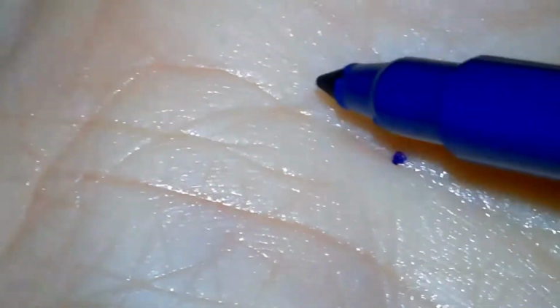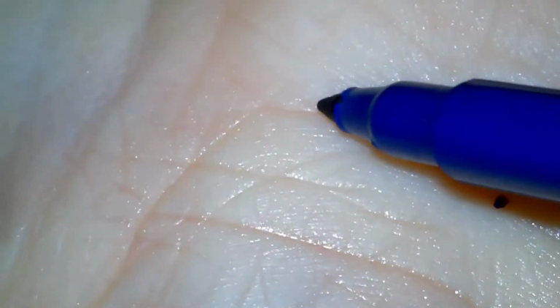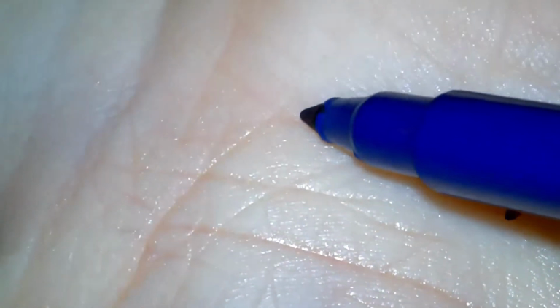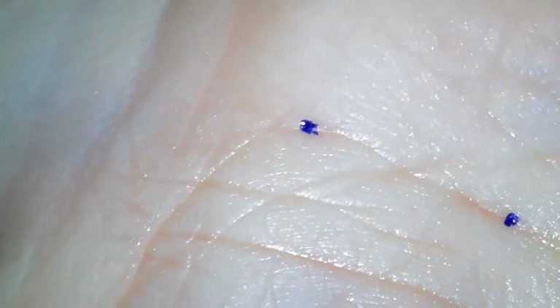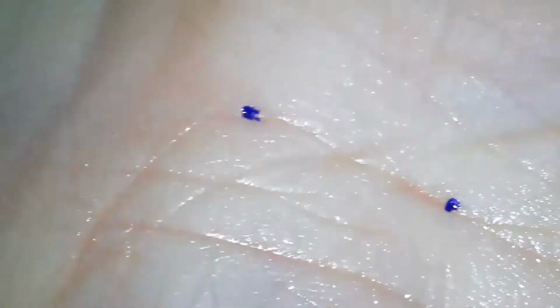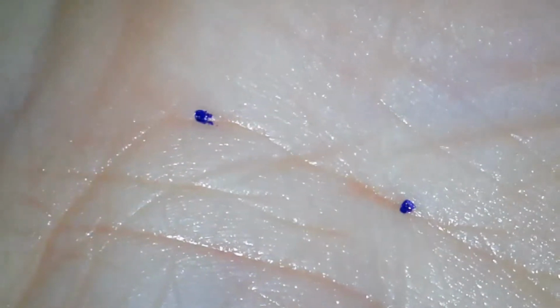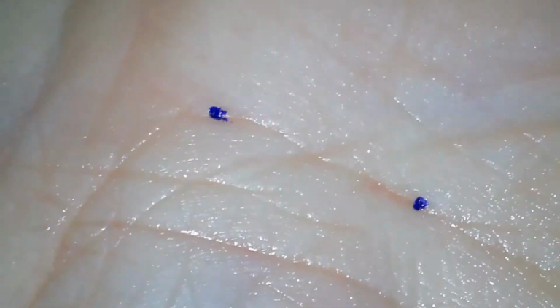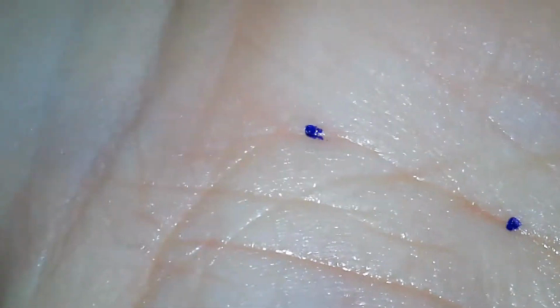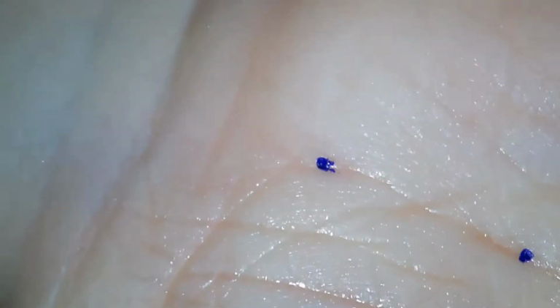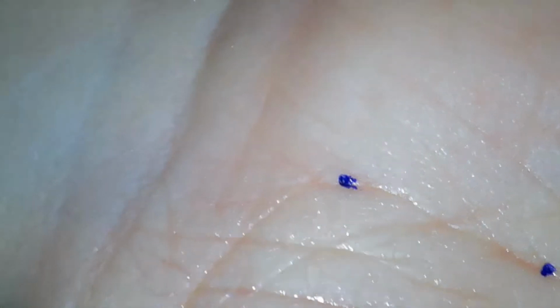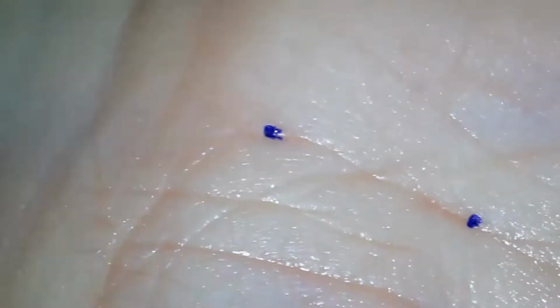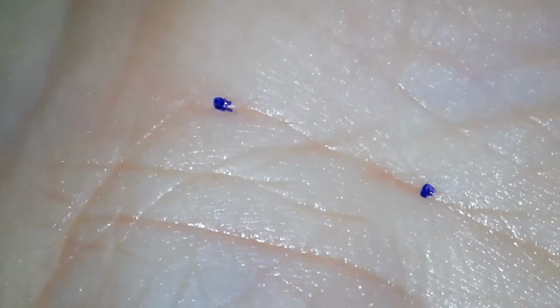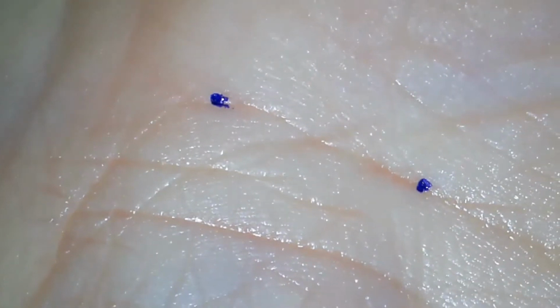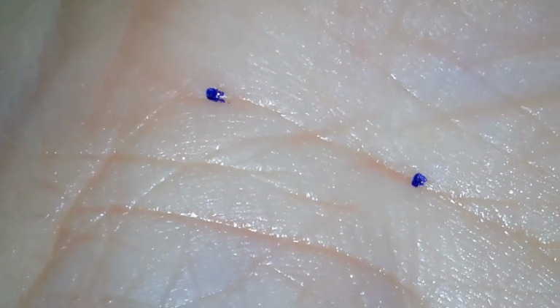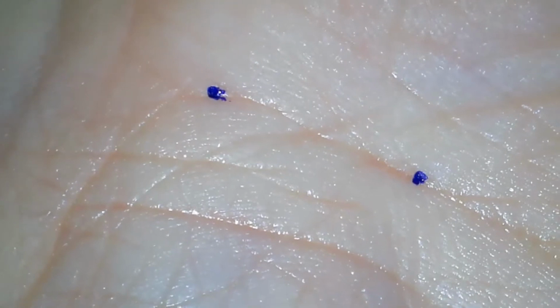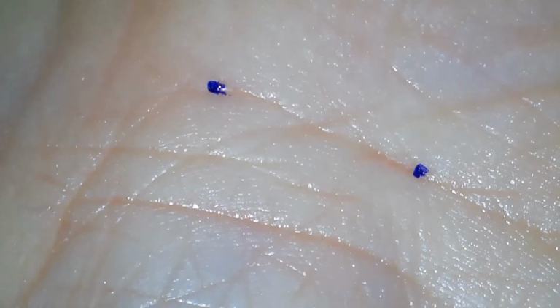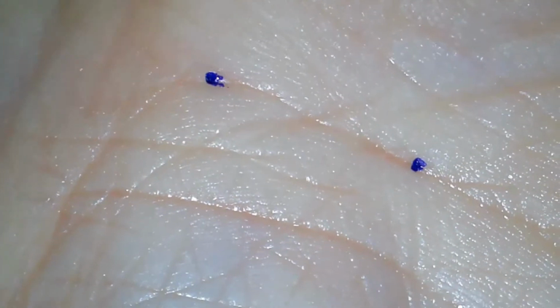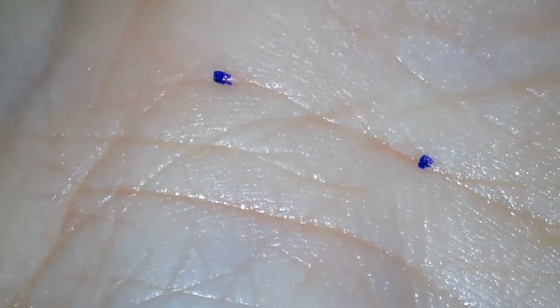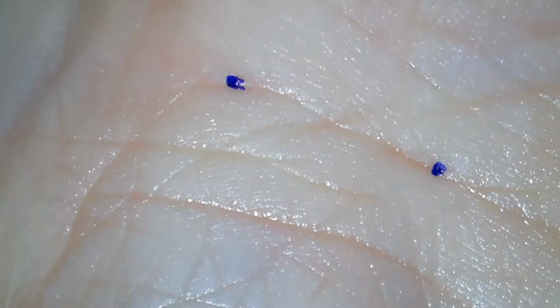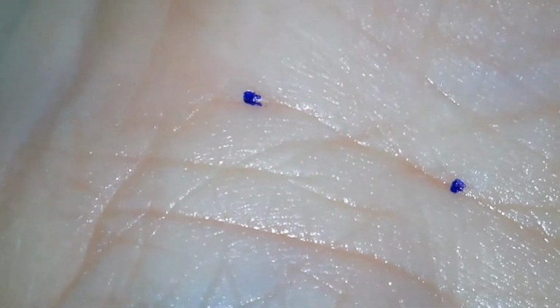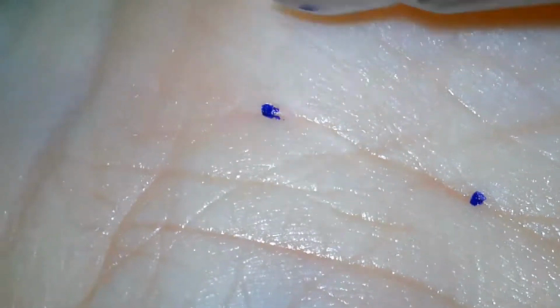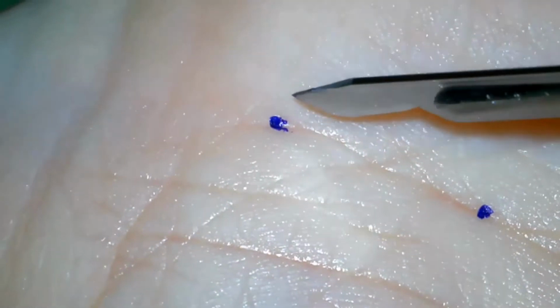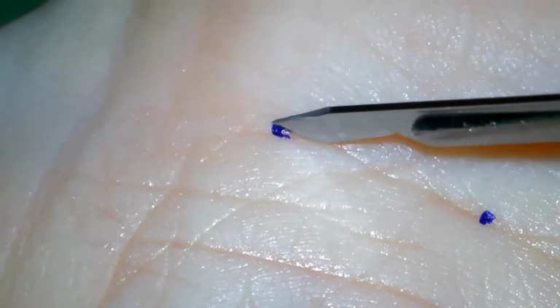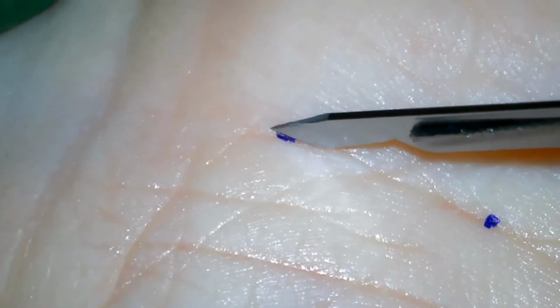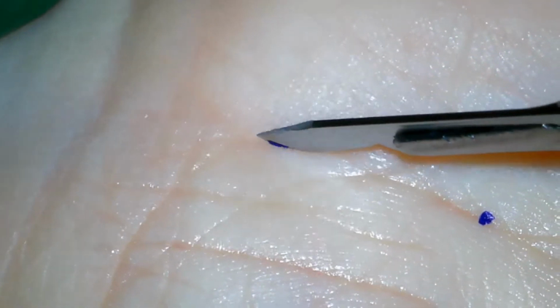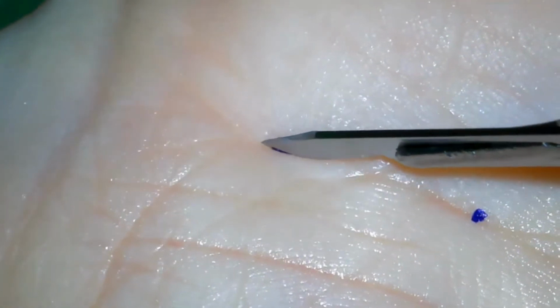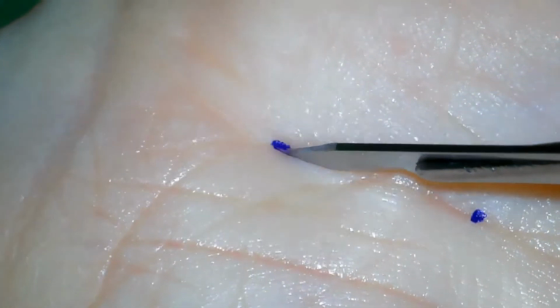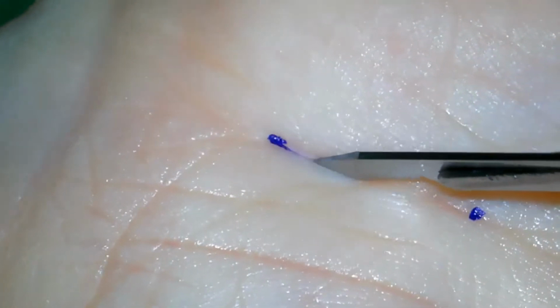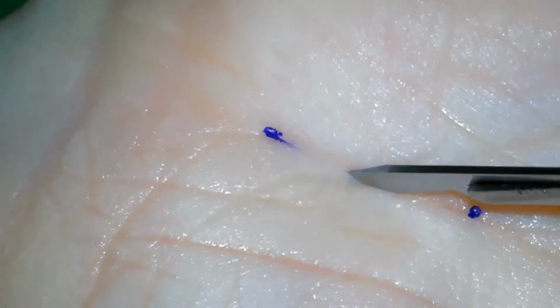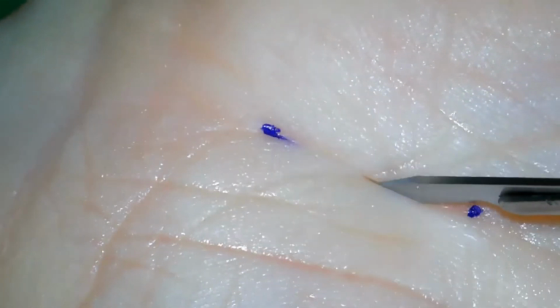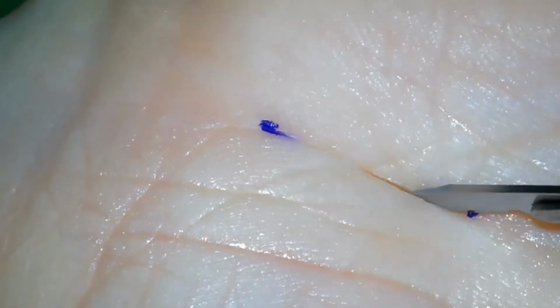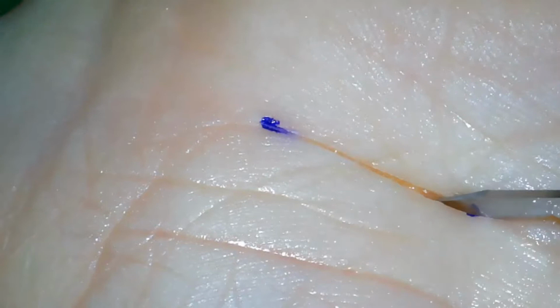The skin incision is marked and a pre-existing crease is used for the incision. The skin incision is then made with the scalpel.